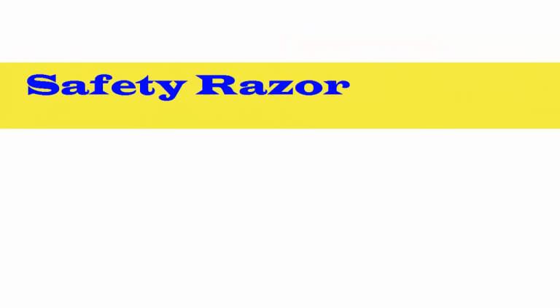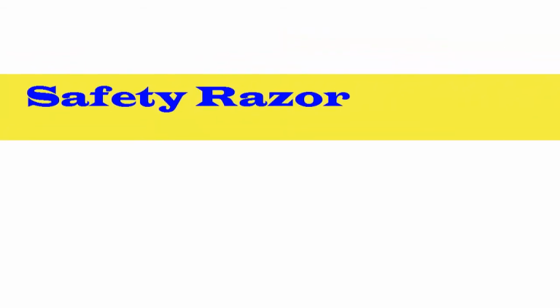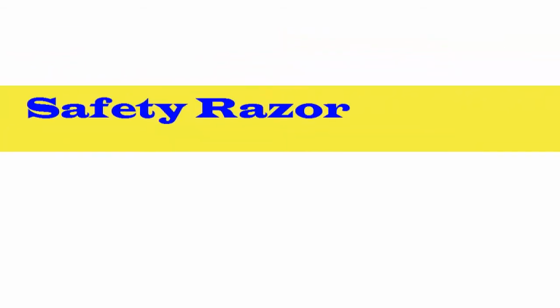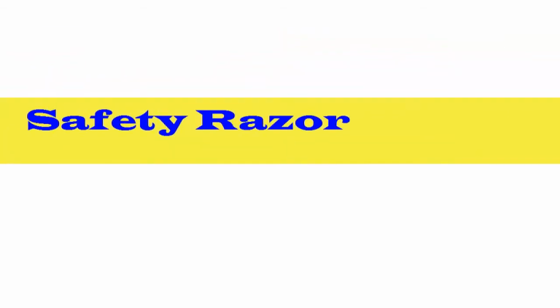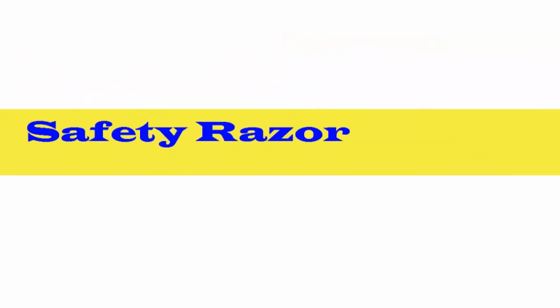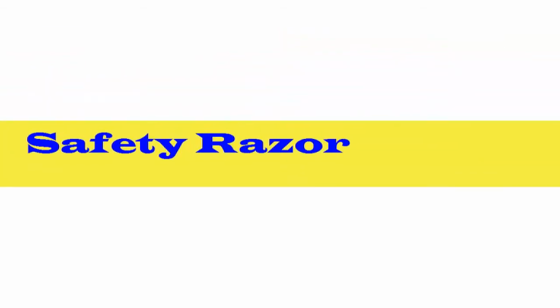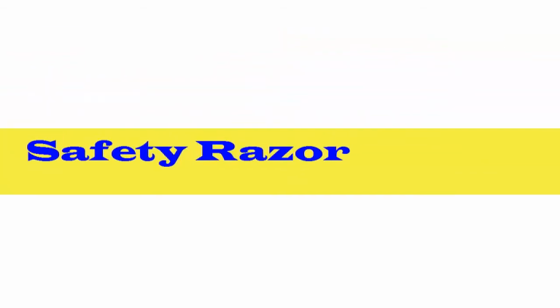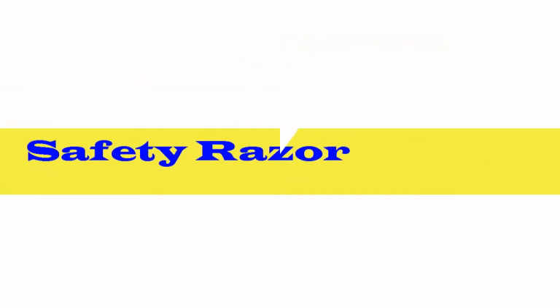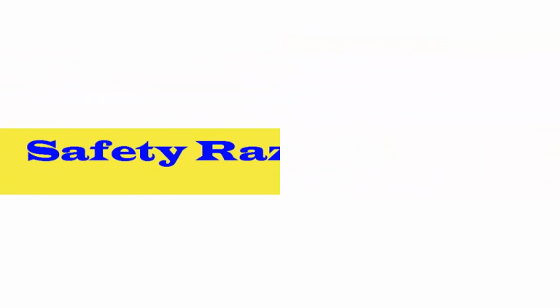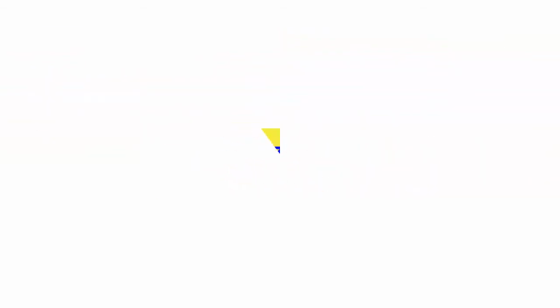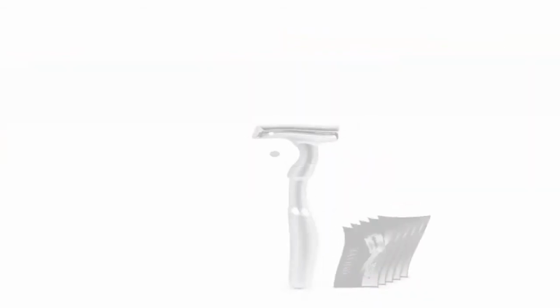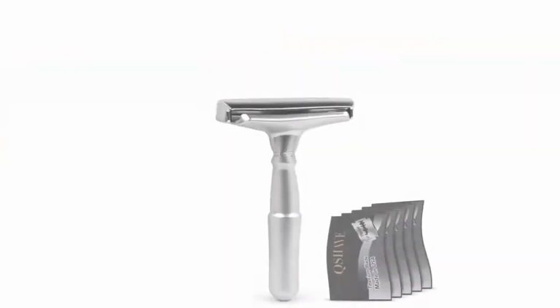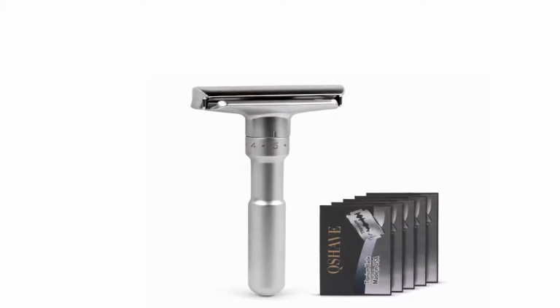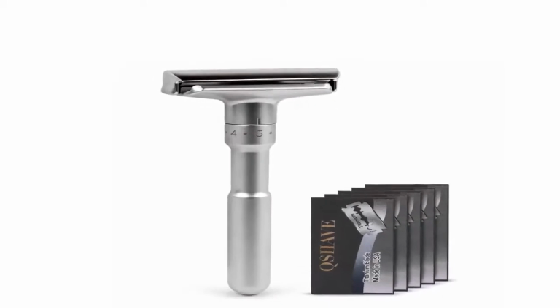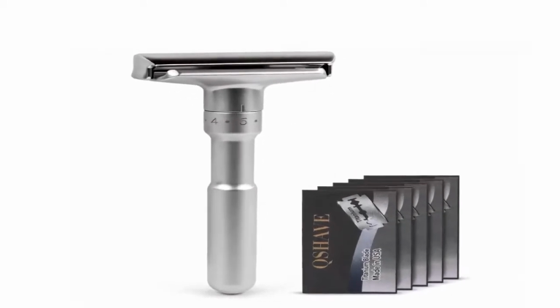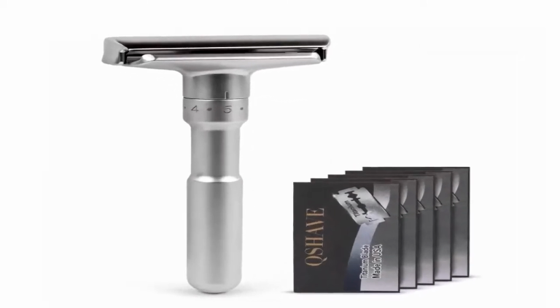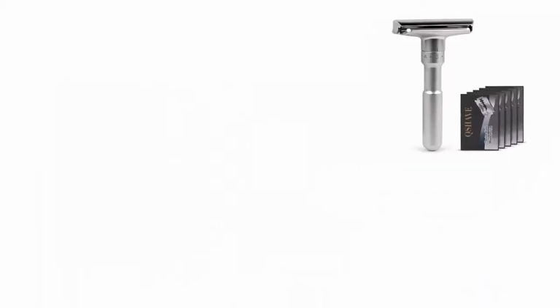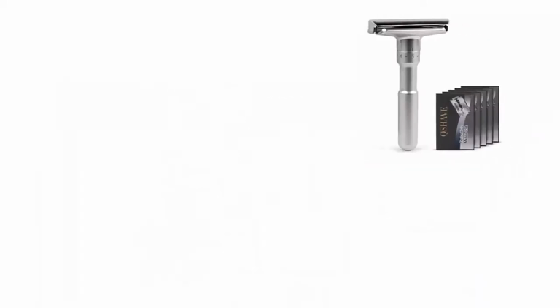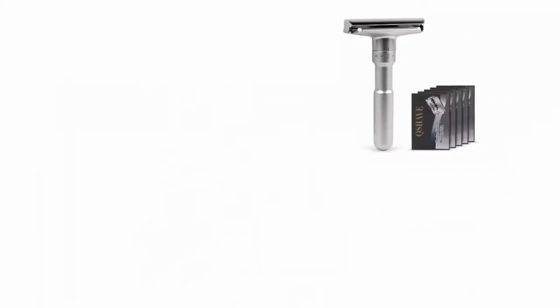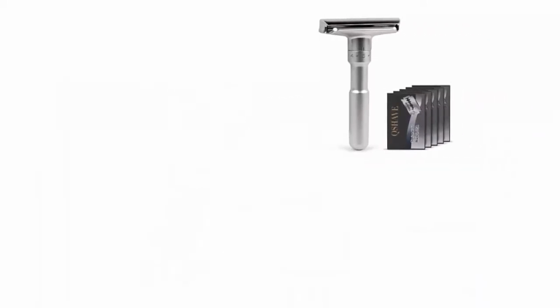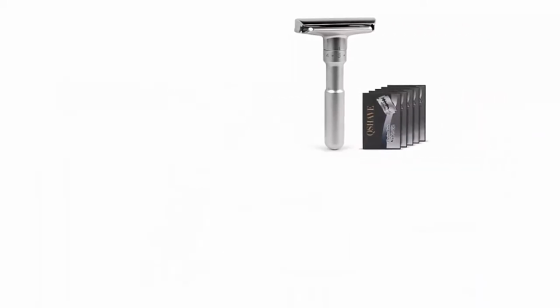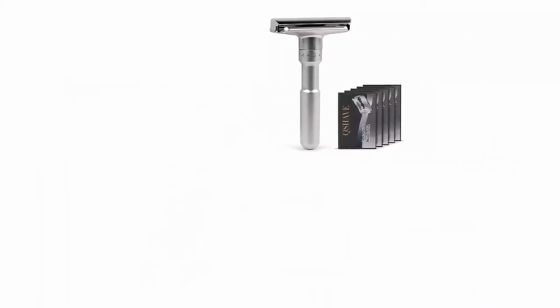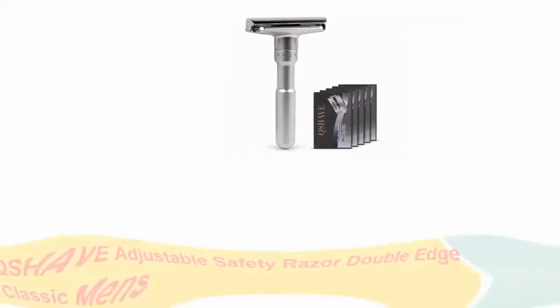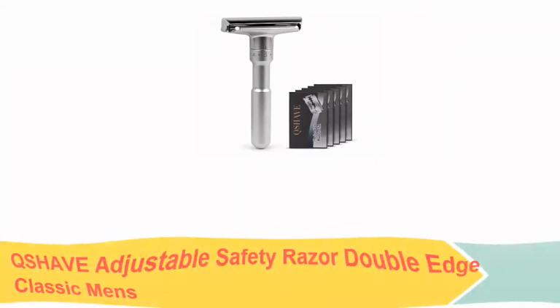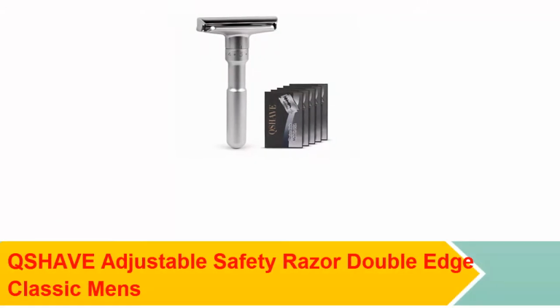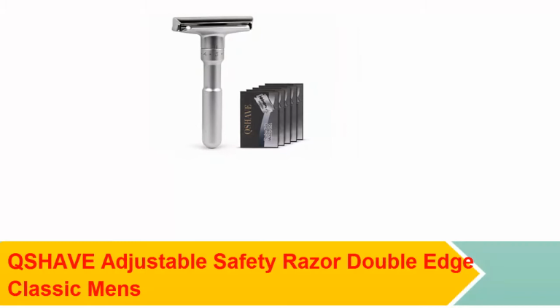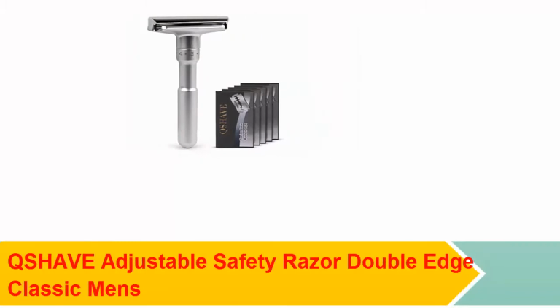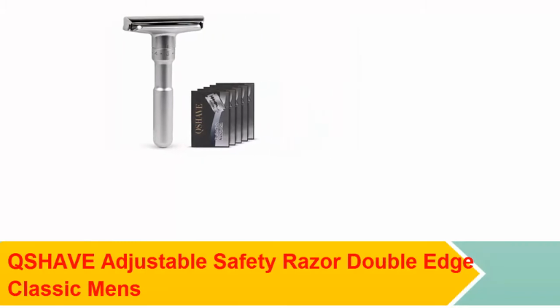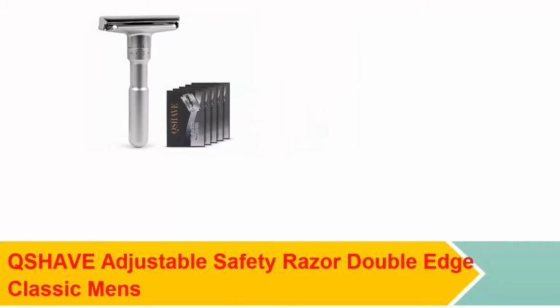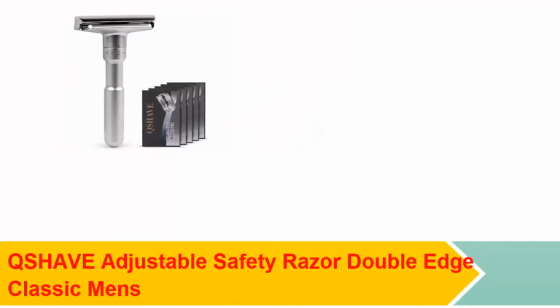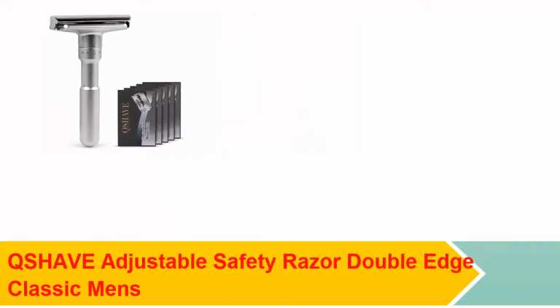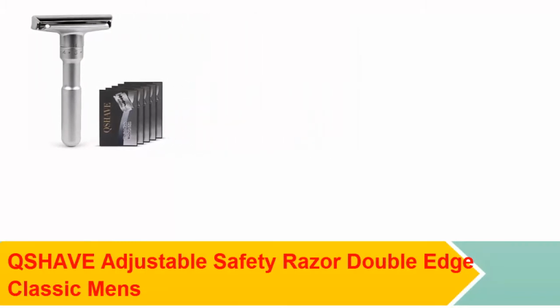This is a safety razor — an adjustable double-edge classic safety razor.